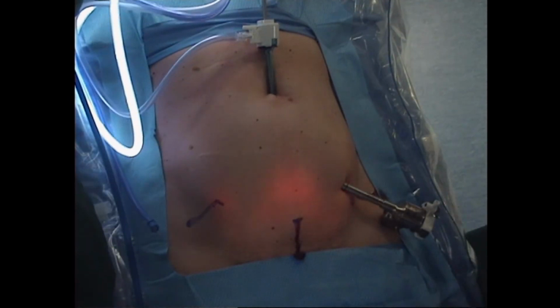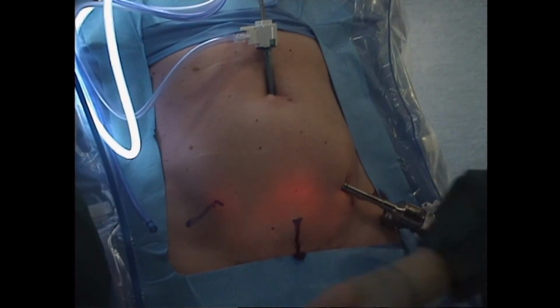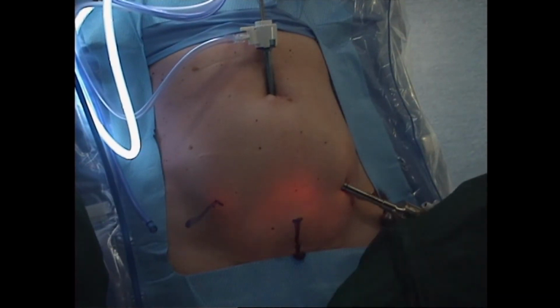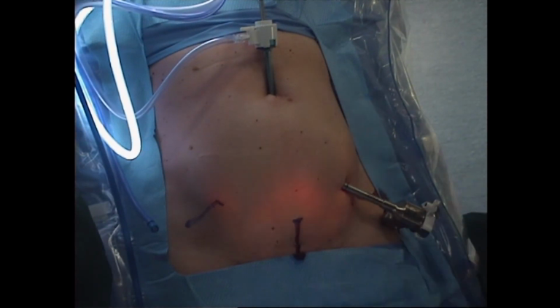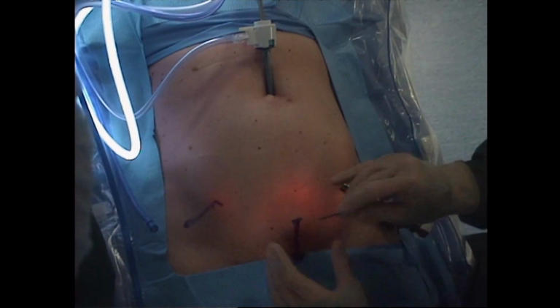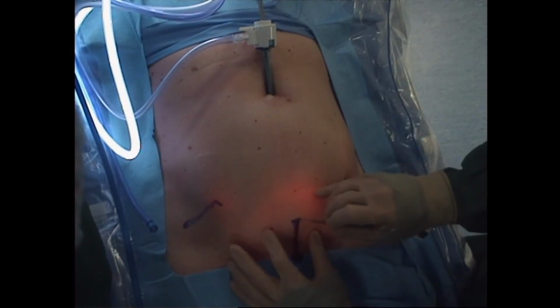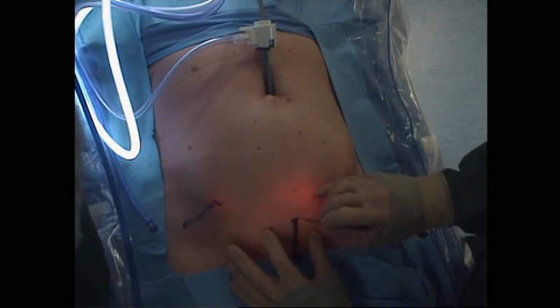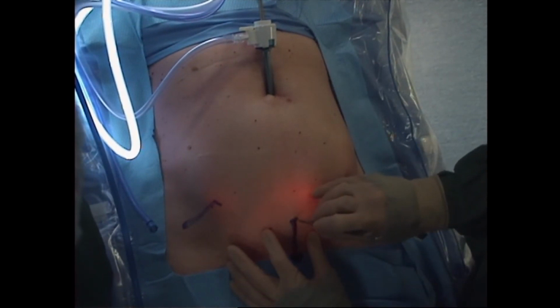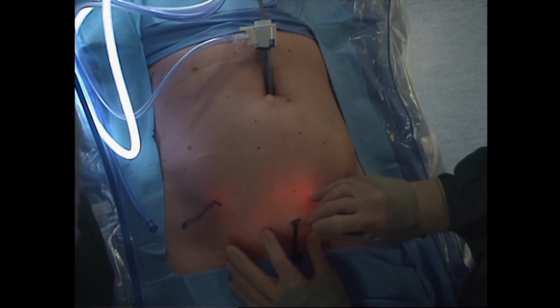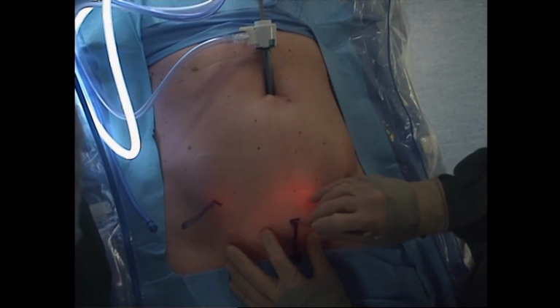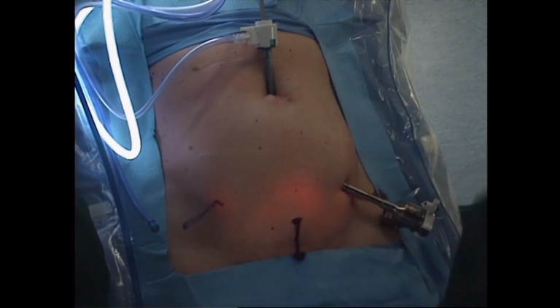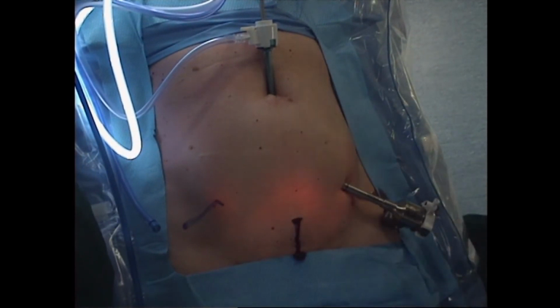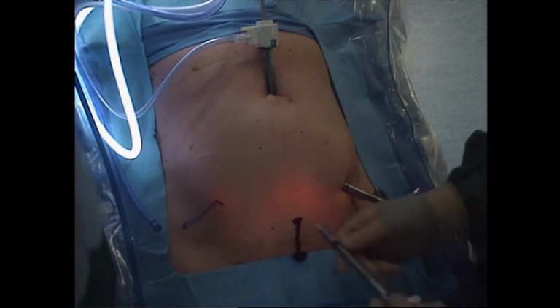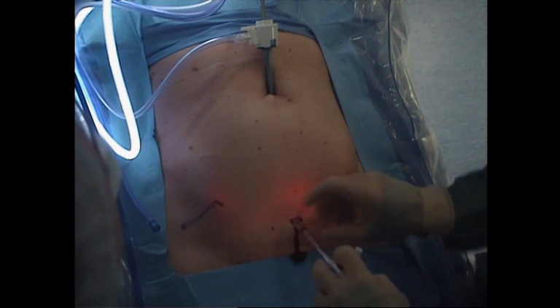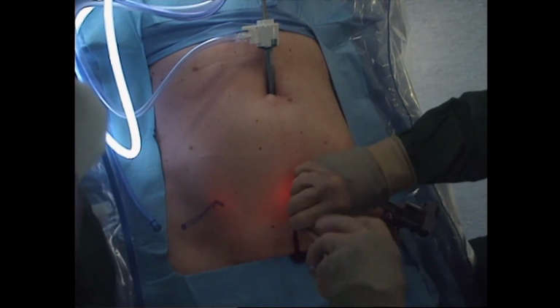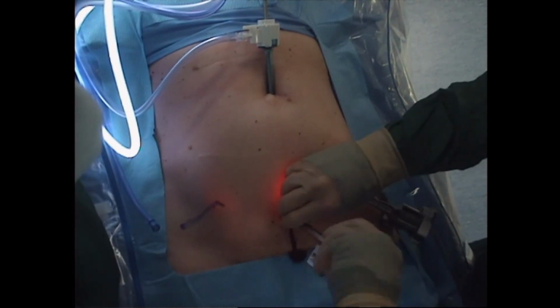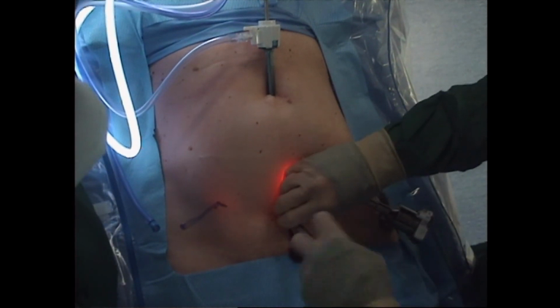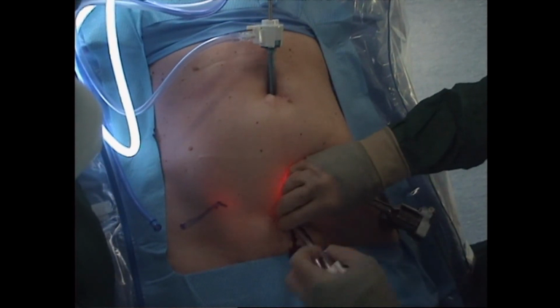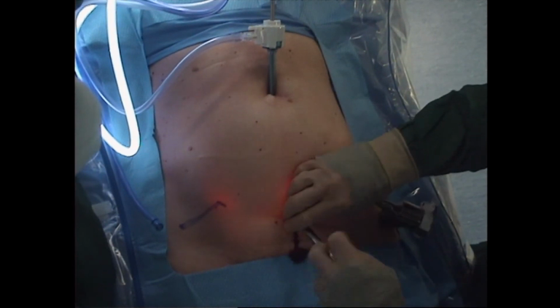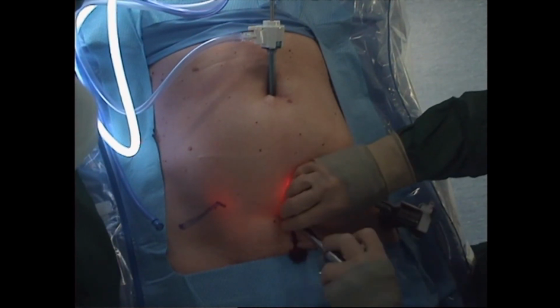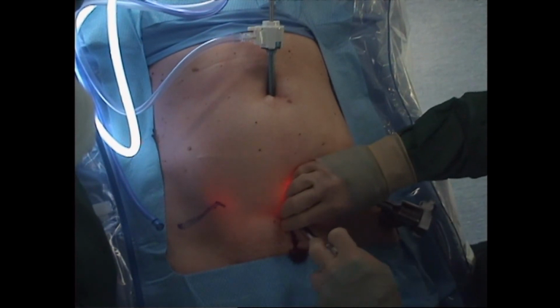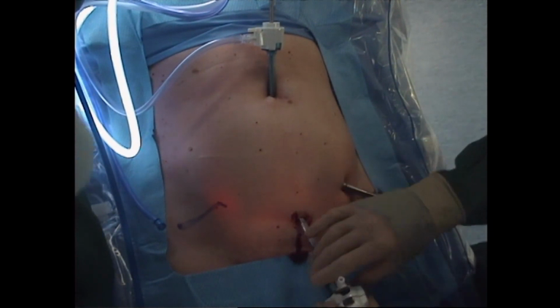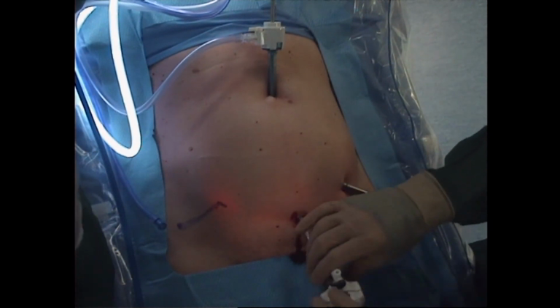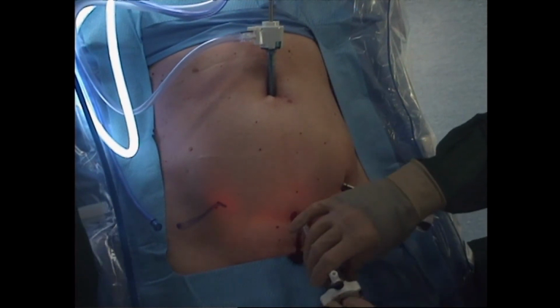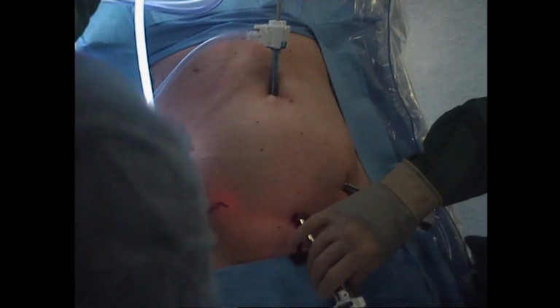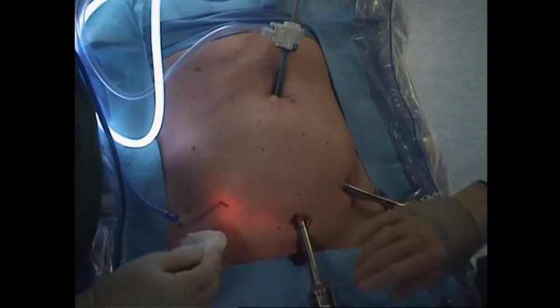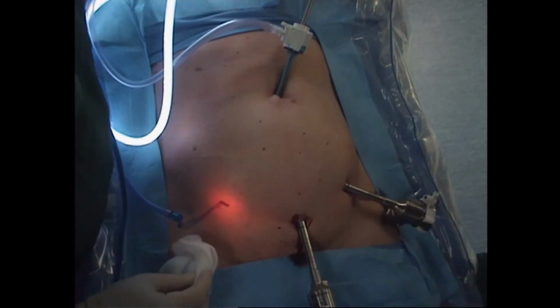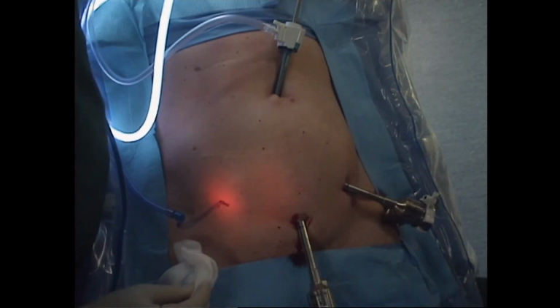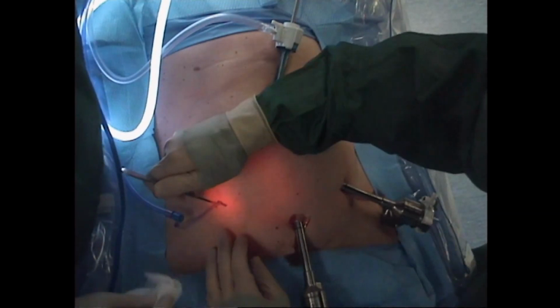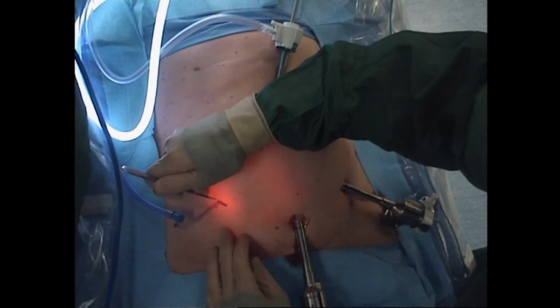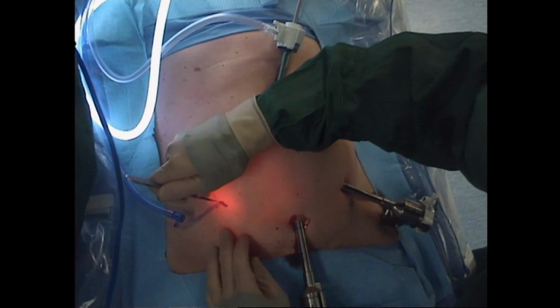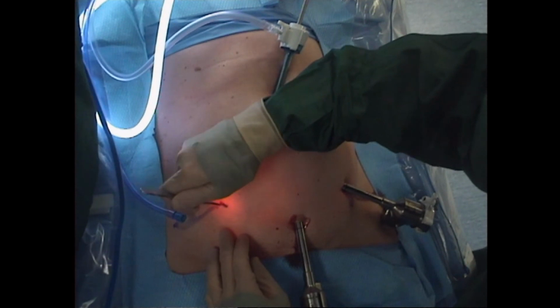The bed is then placed in 18 degrees of reverse Trendelenburg and flexed 10 degrees to make room for the robot arms overlying the thighs.